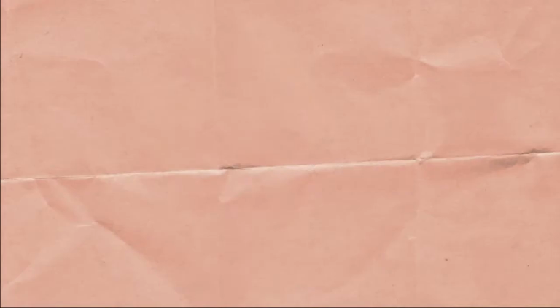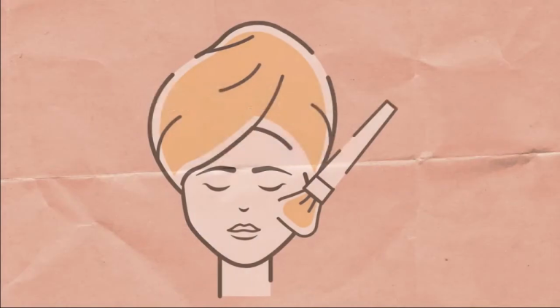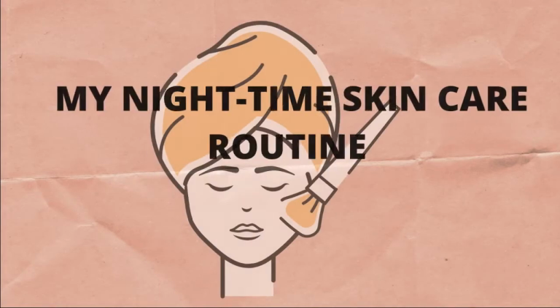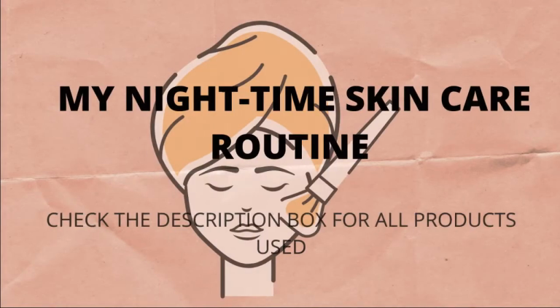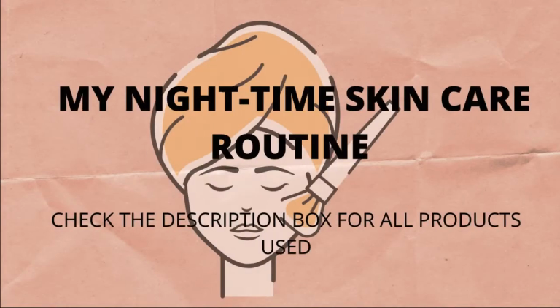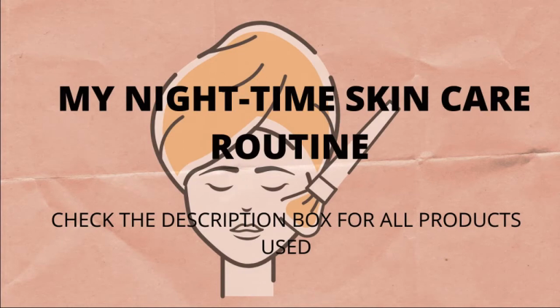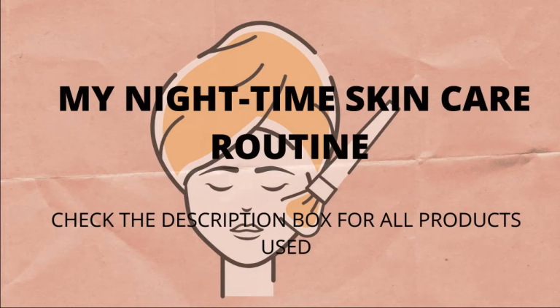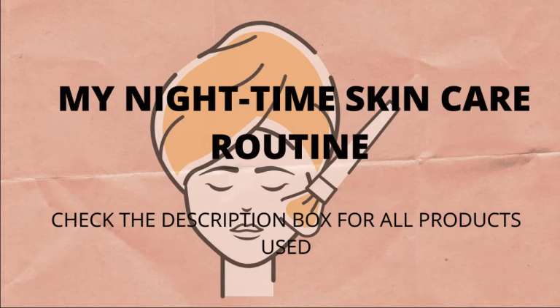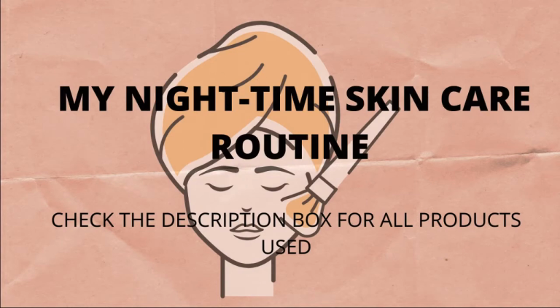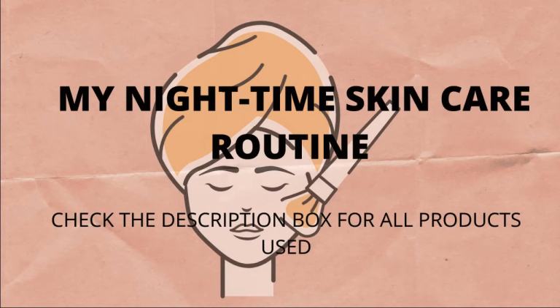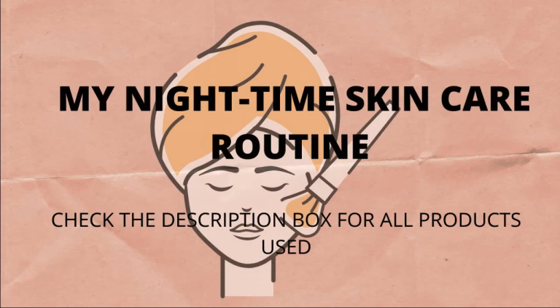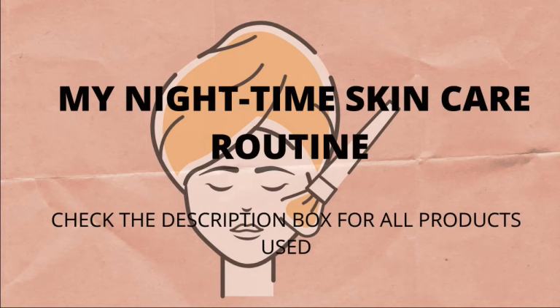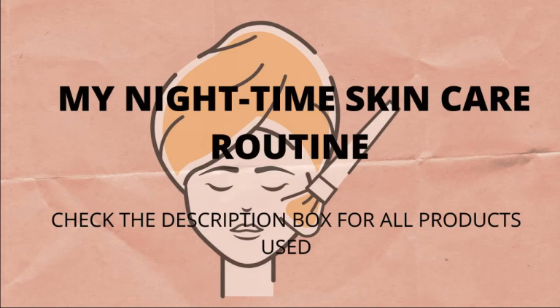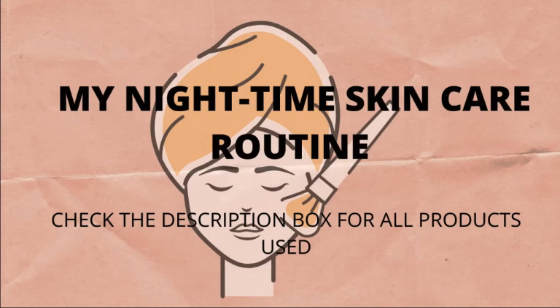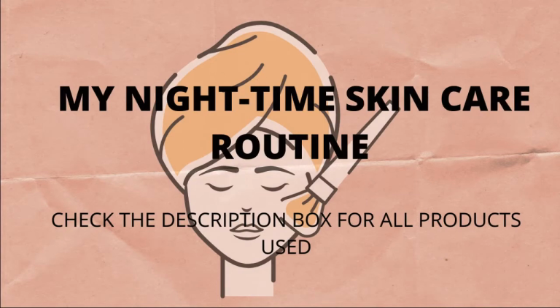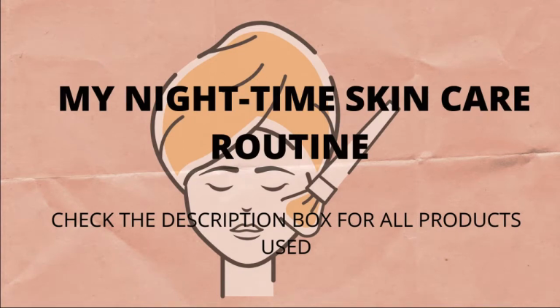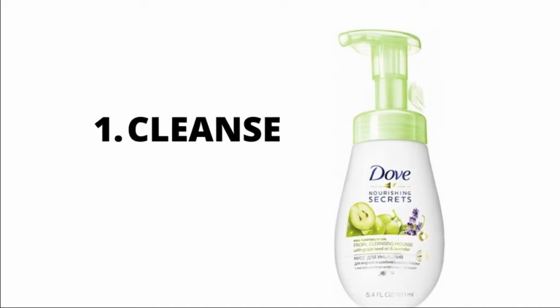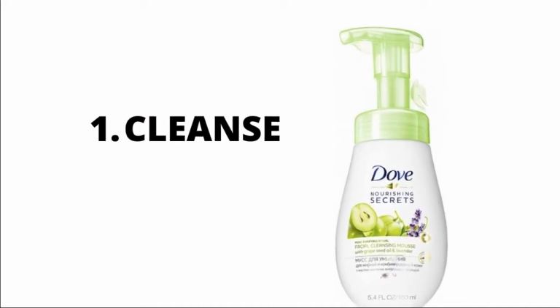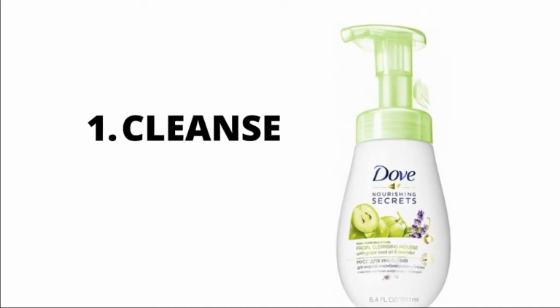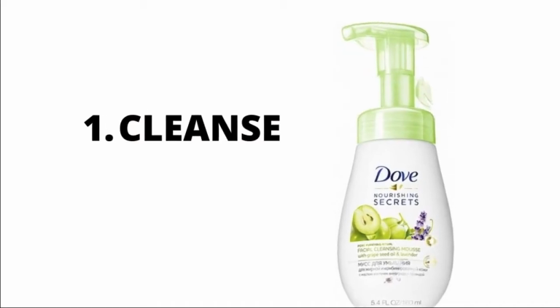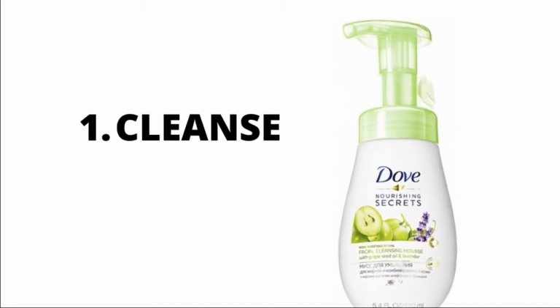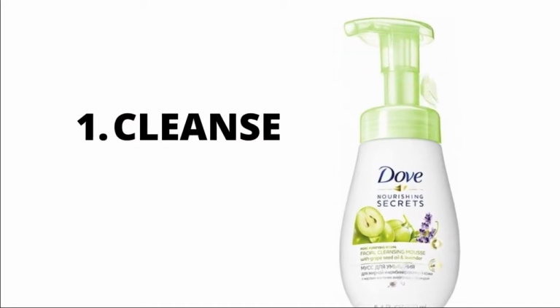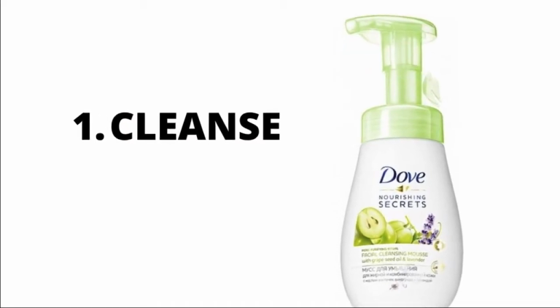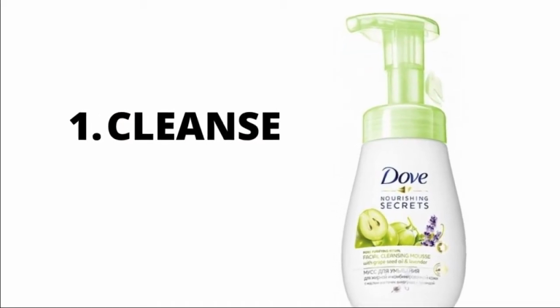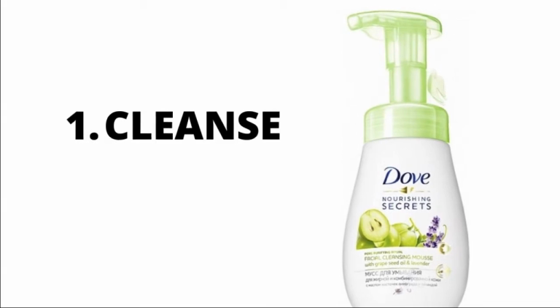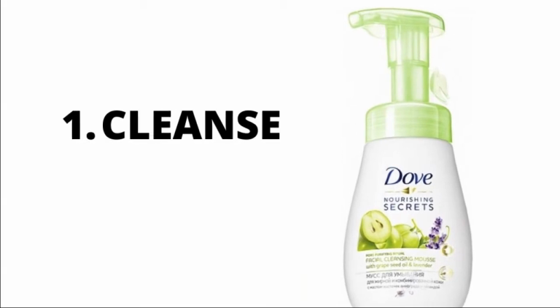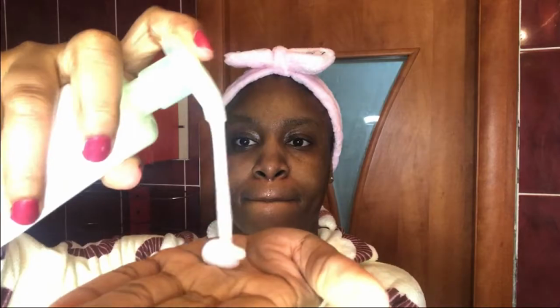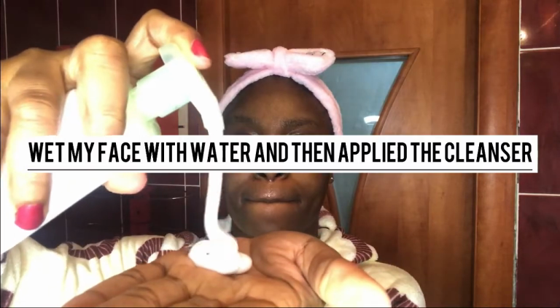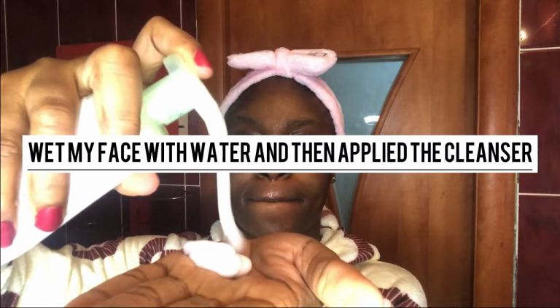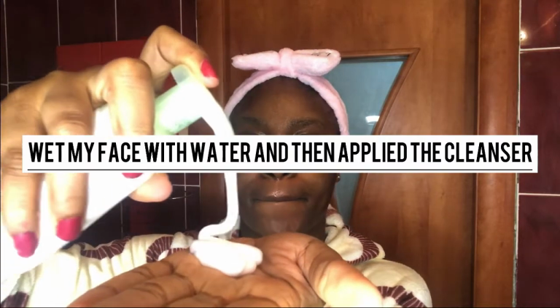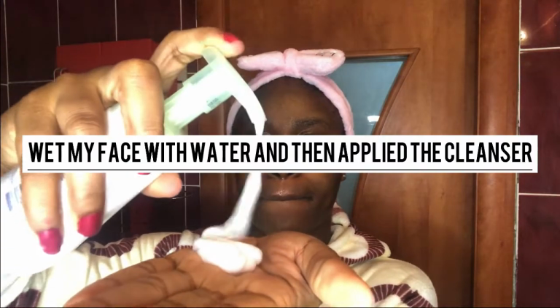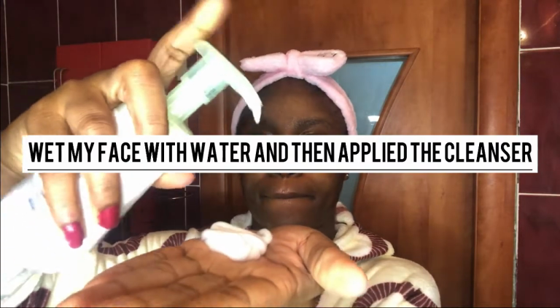Hi guys, welcome to my channel. Today I'll be showing you how I do my step-by-step skincare routine at night. First, I'll be using the Doe facial cleansing mousse to wash my face.